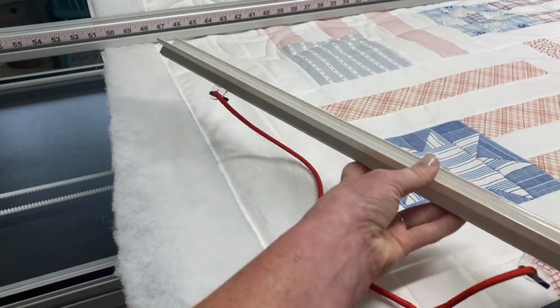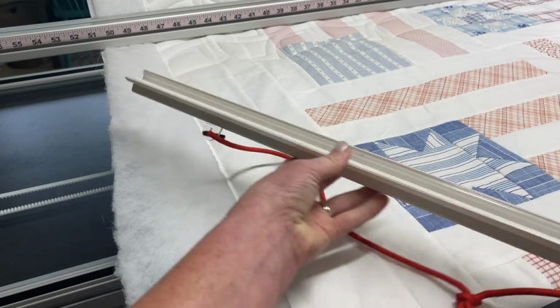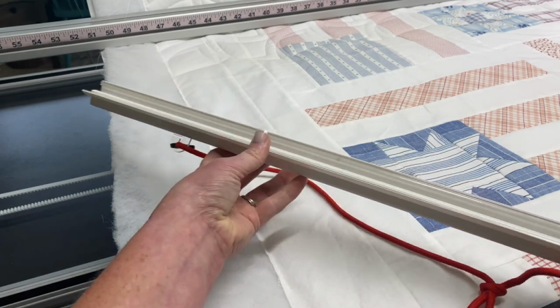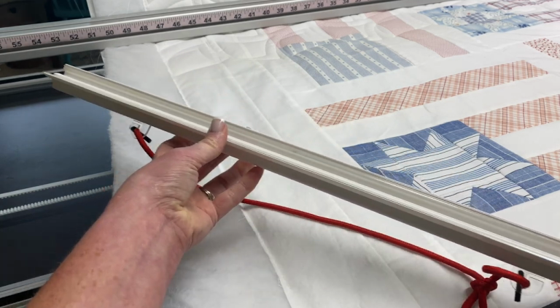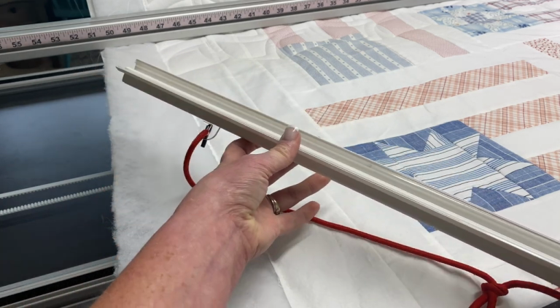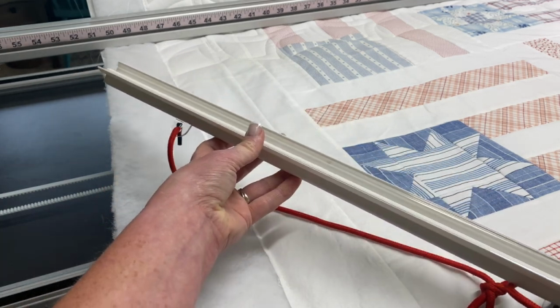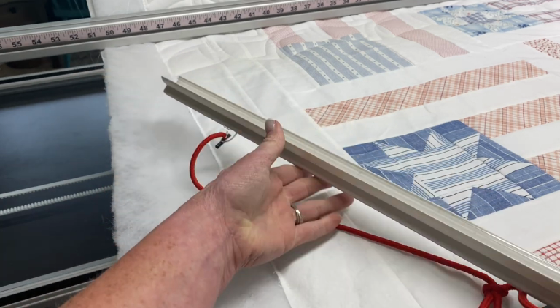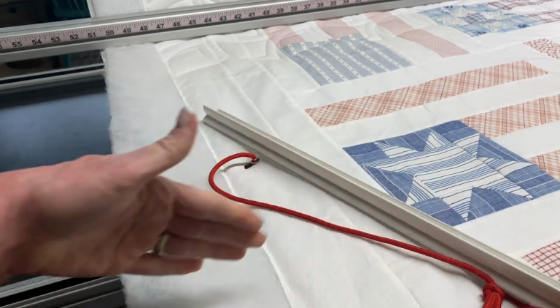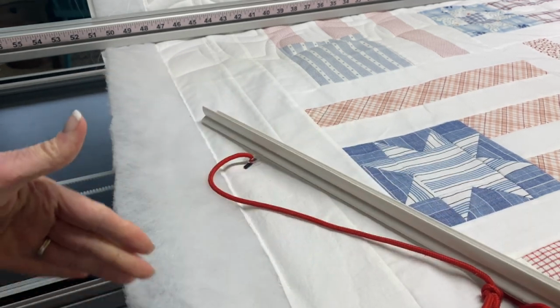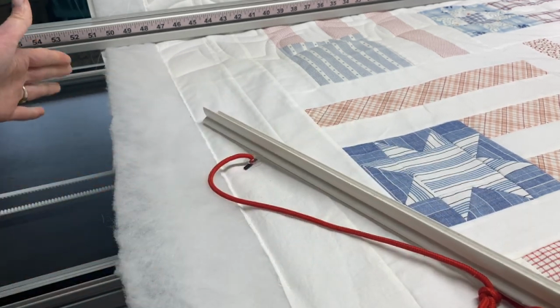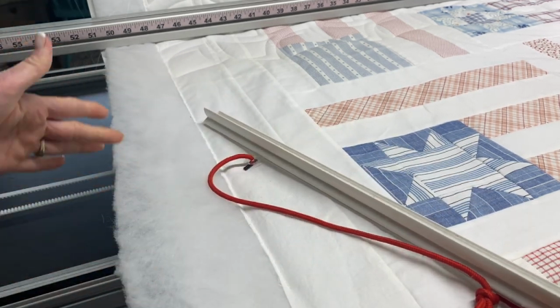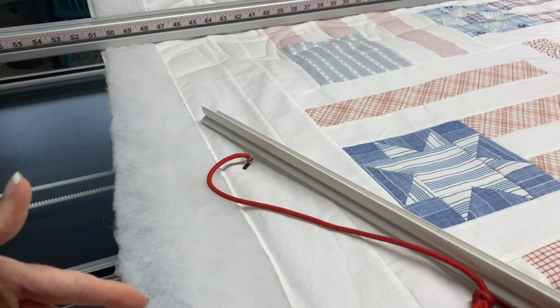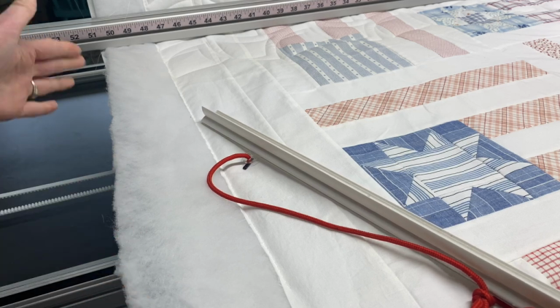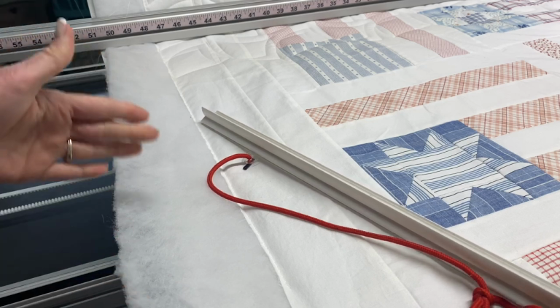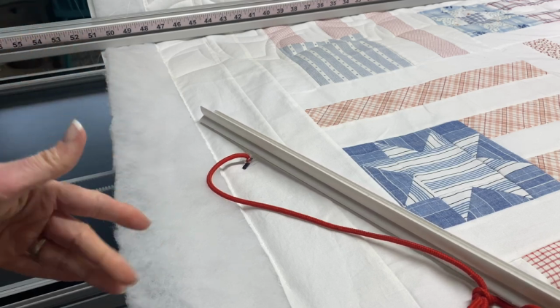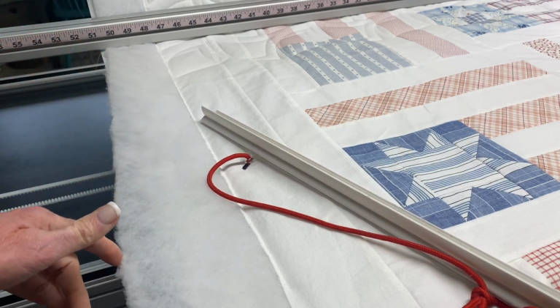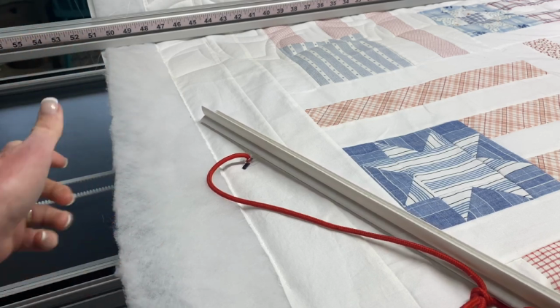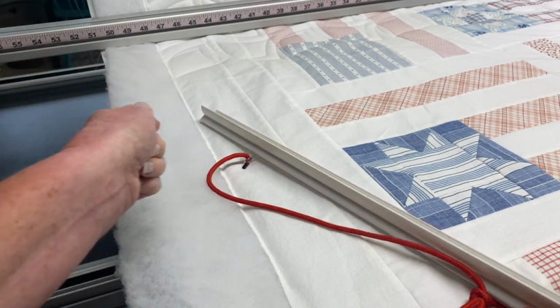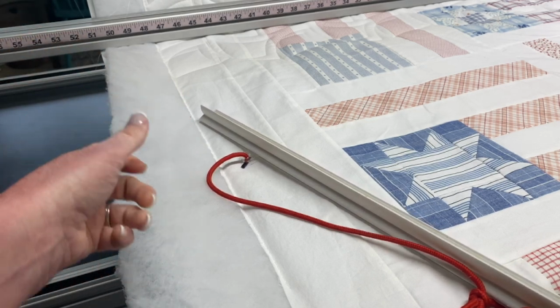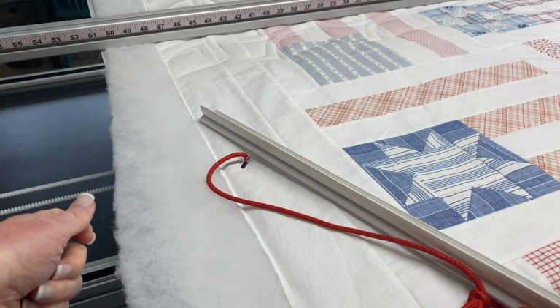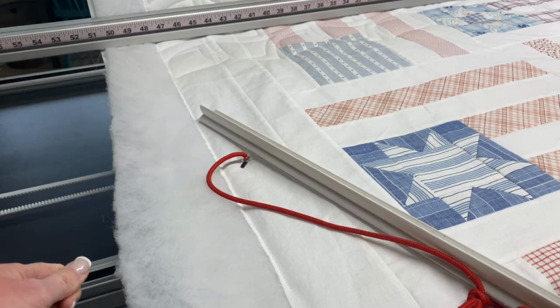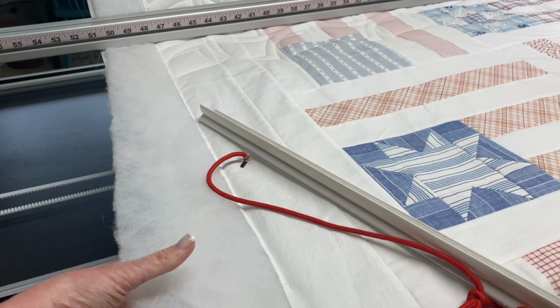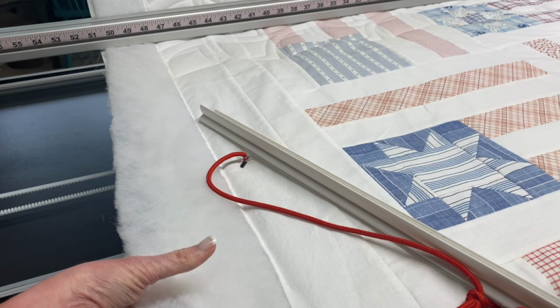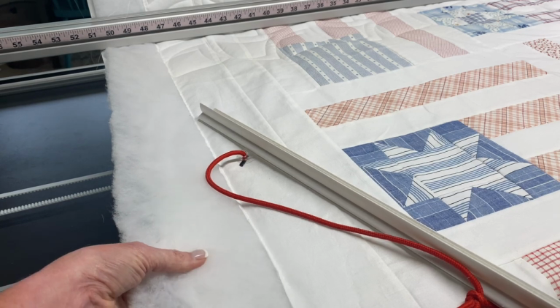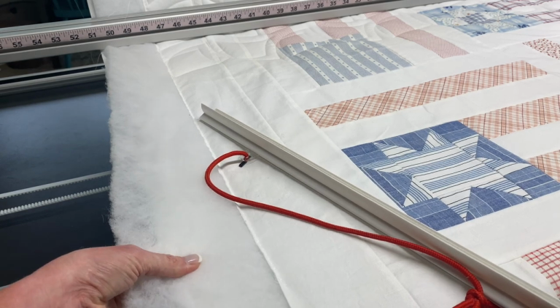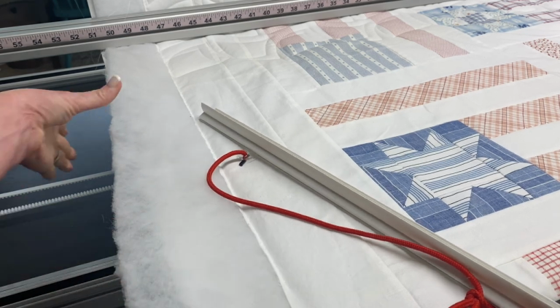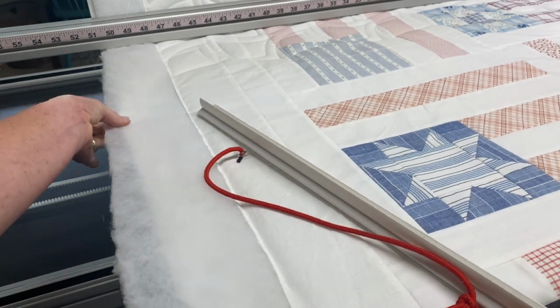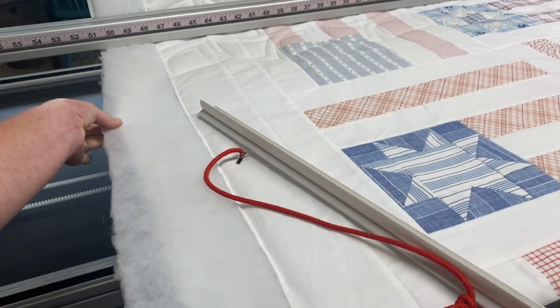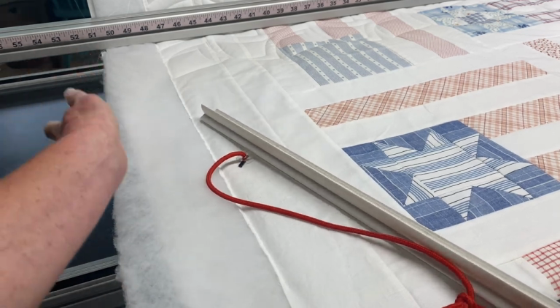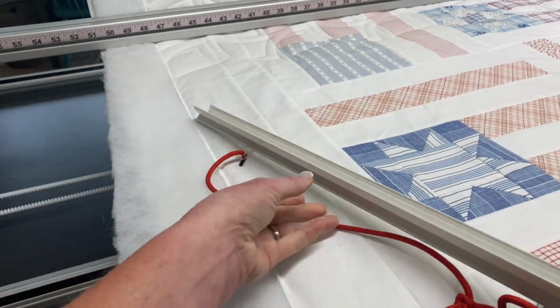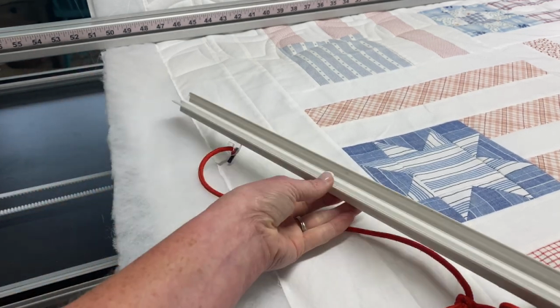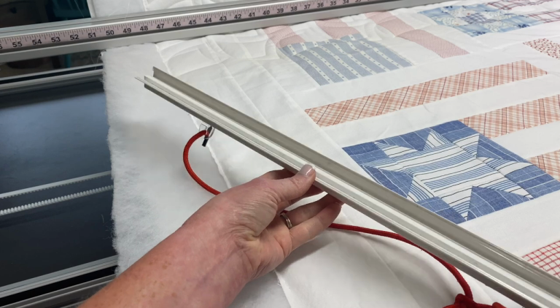What I love about these clamps, first off, is how long they are. They cover the whole working area of my throat space on my long arm machine, putting even tension on all of it — as opposed to a clamp right here and a clamp right here. So that's my favorite thing about them.